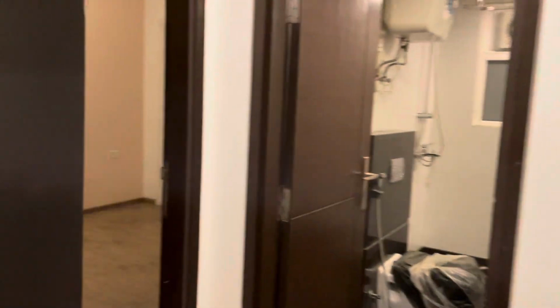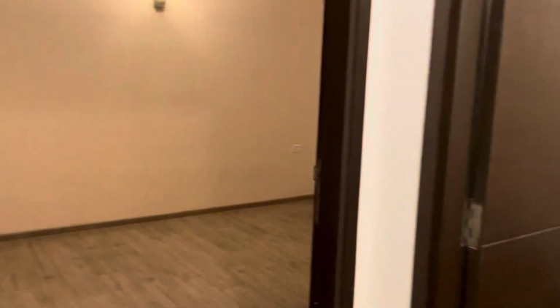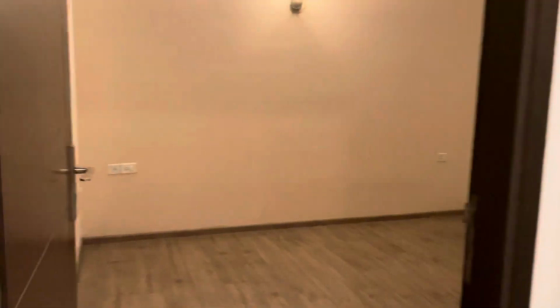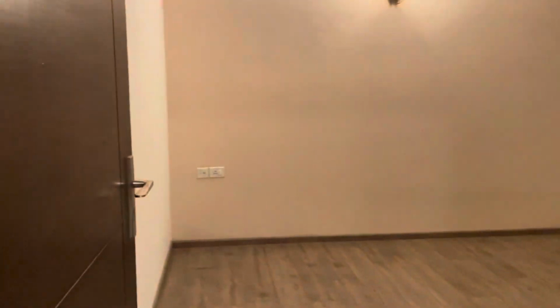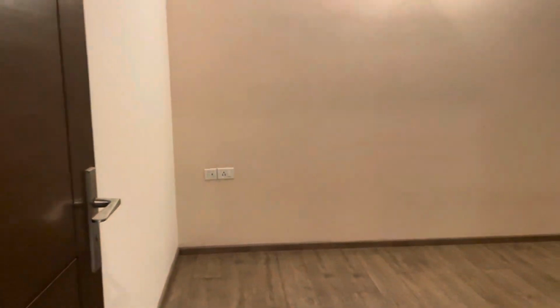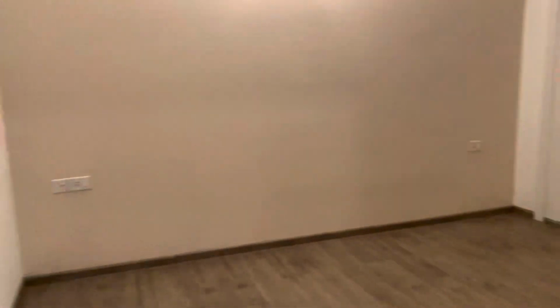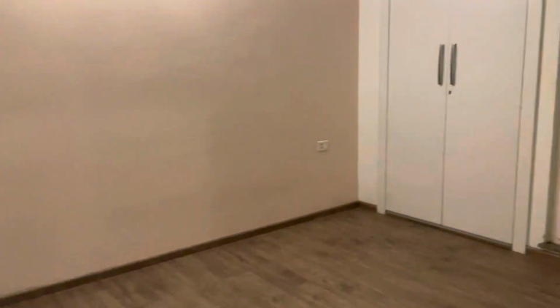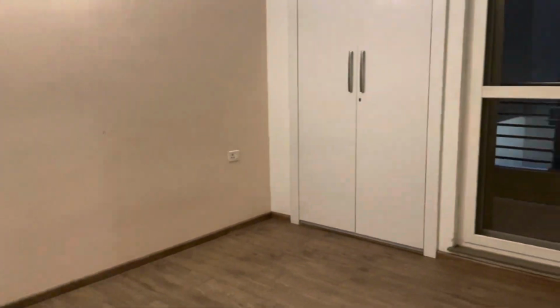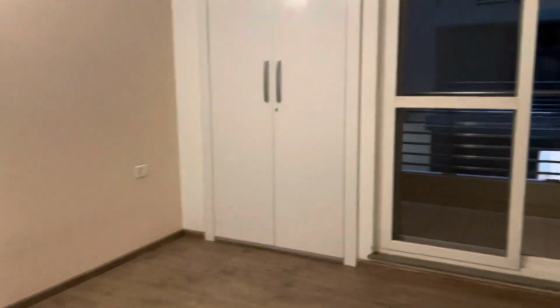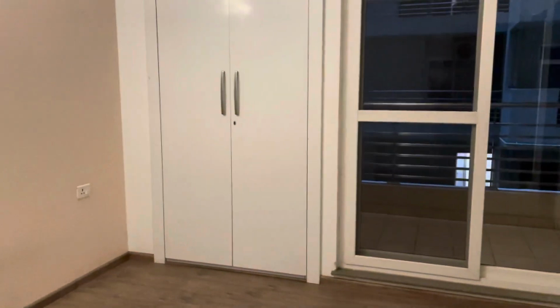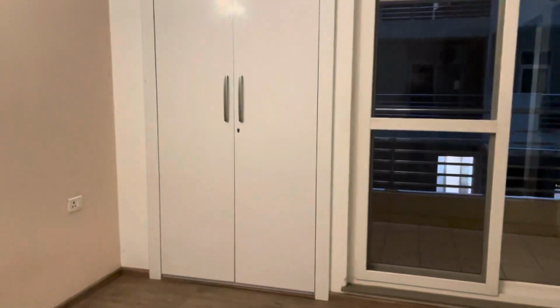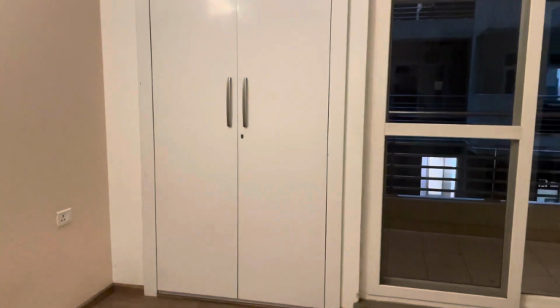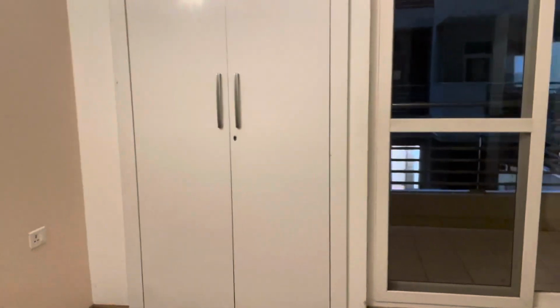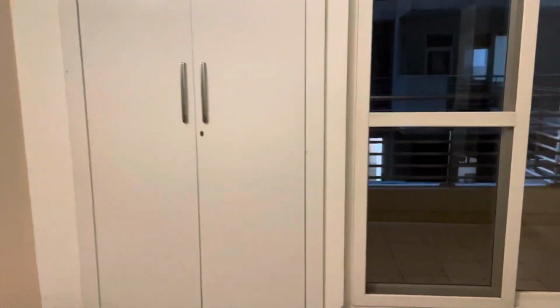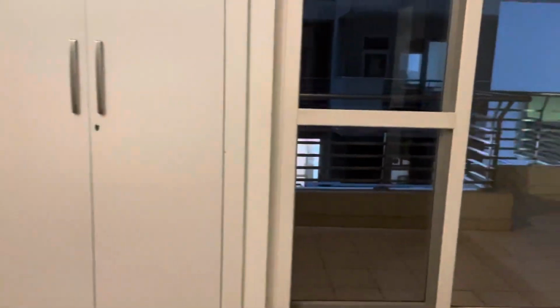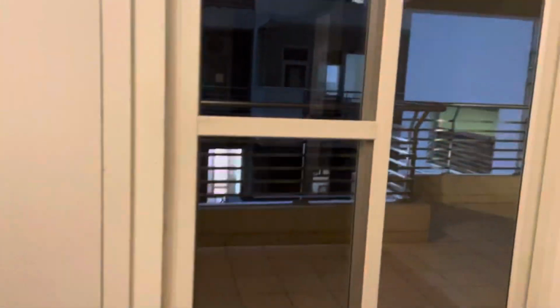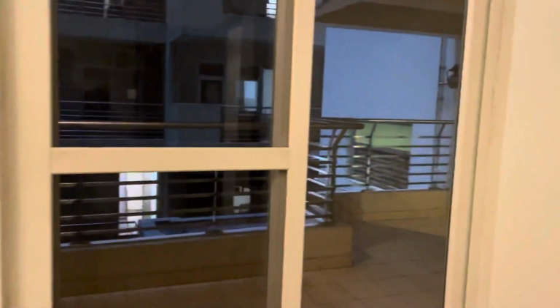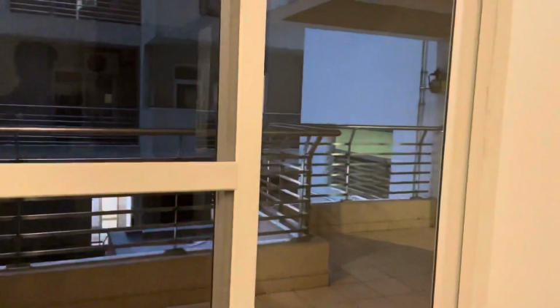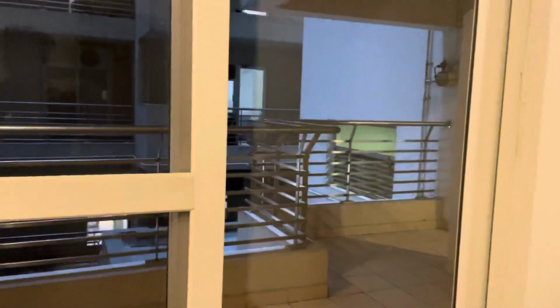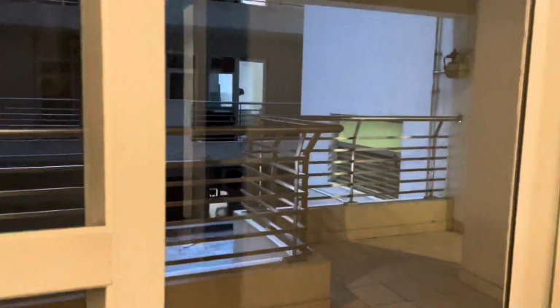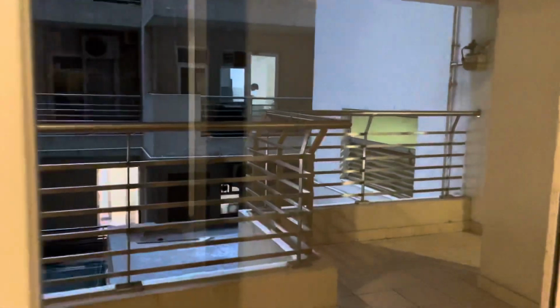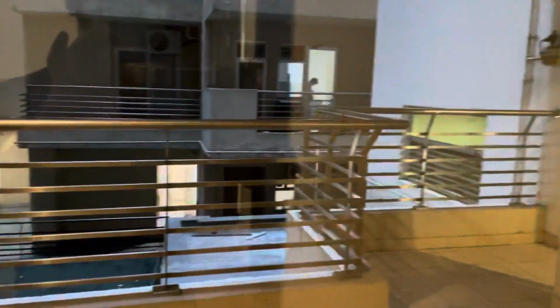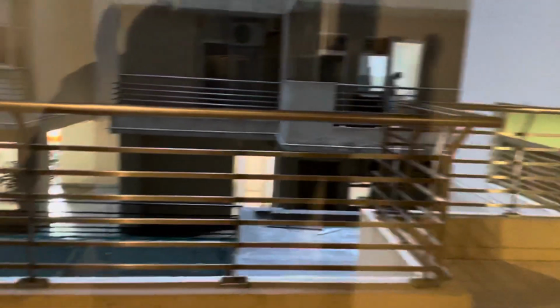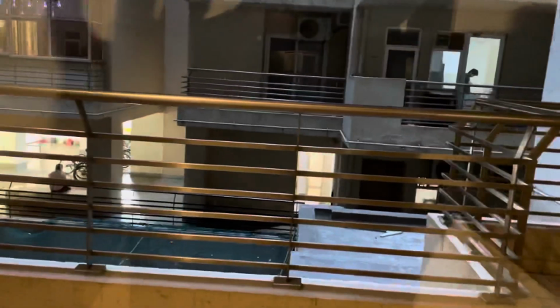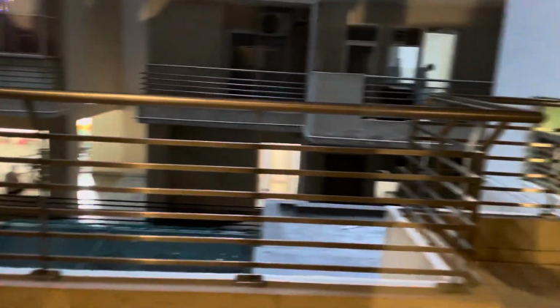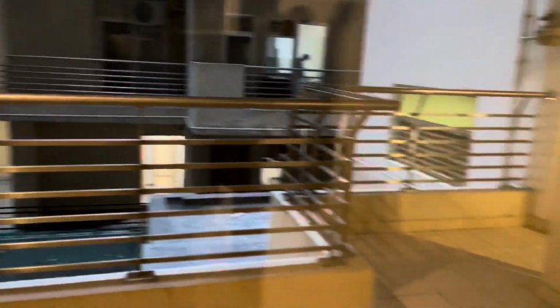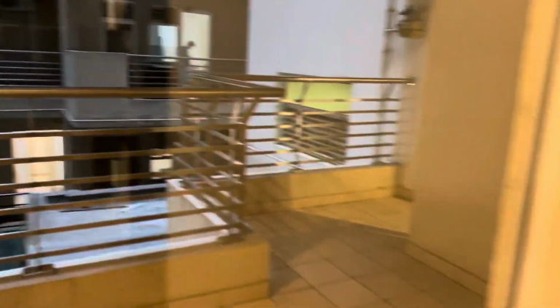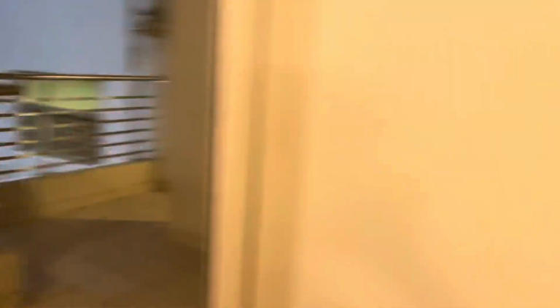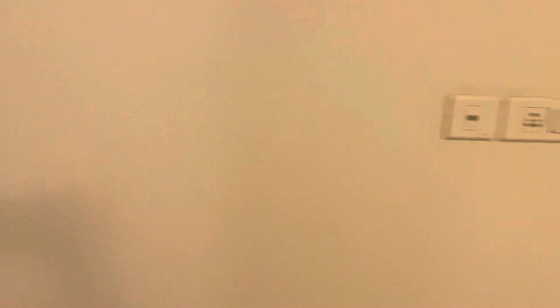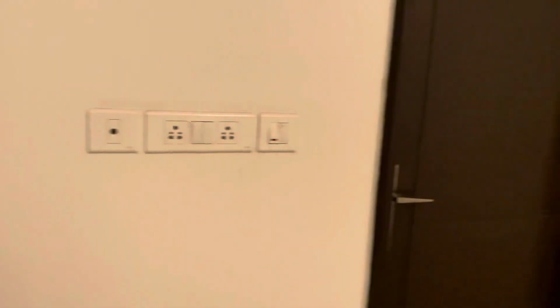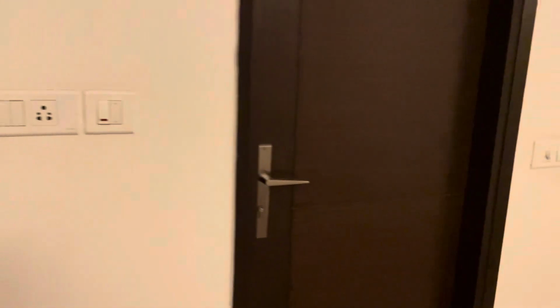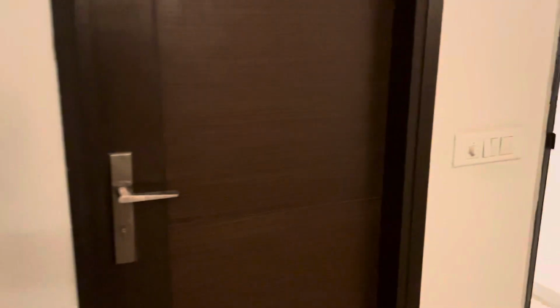Now we are going to the third bedroom, and this is also wooden flooring.